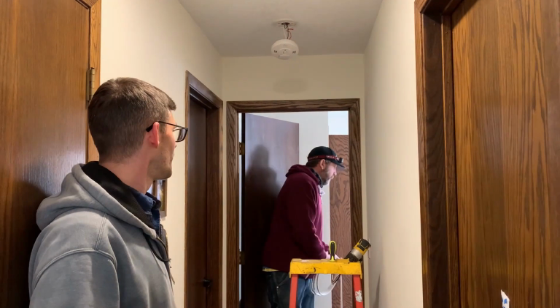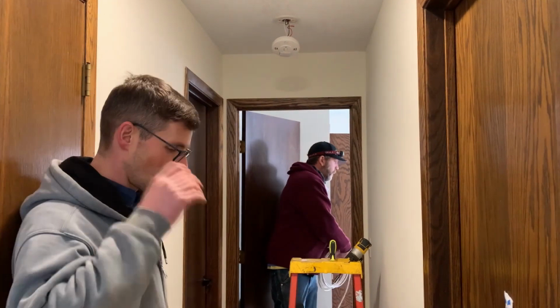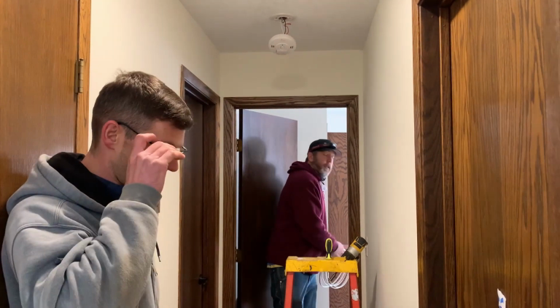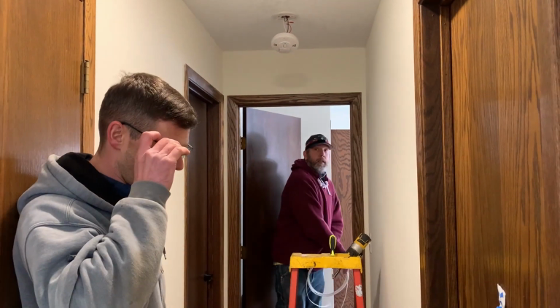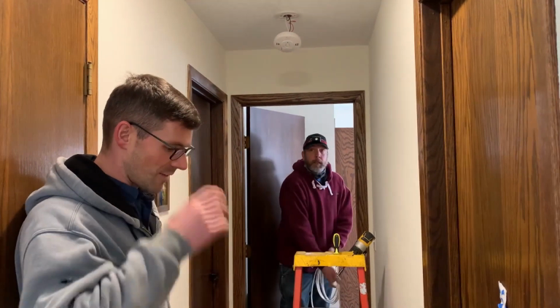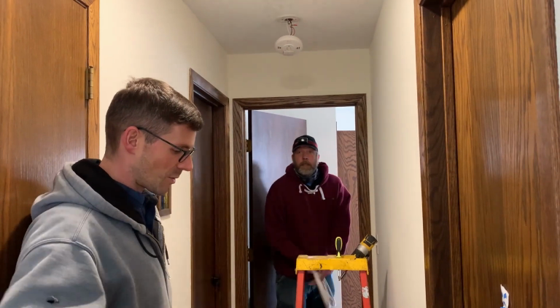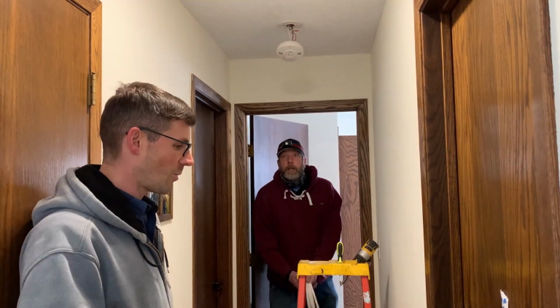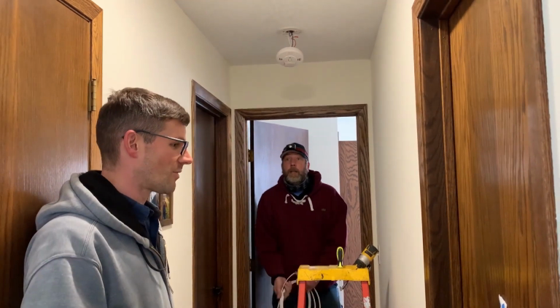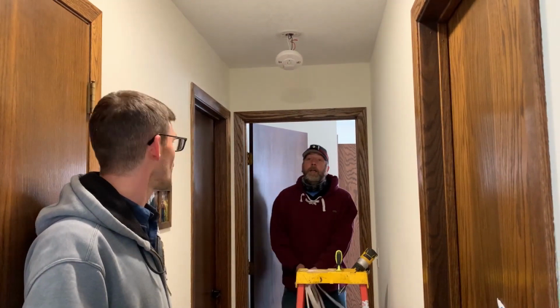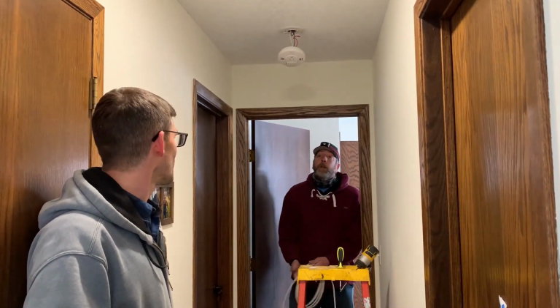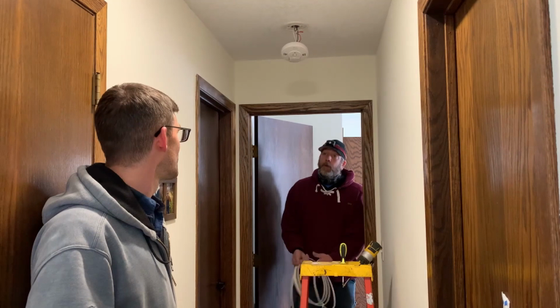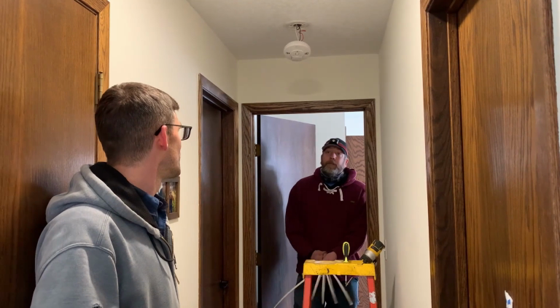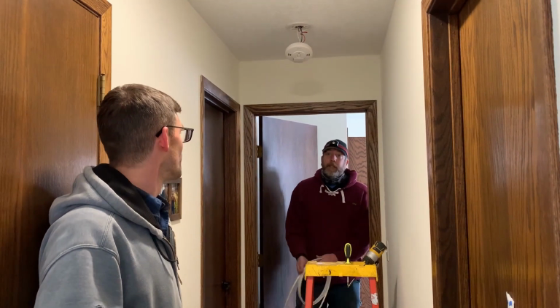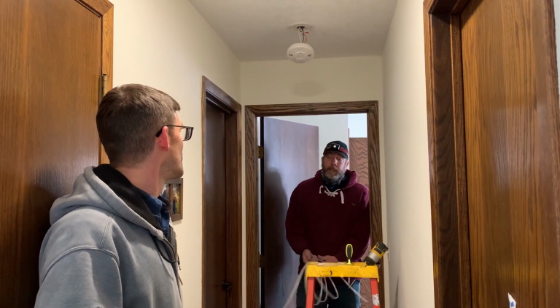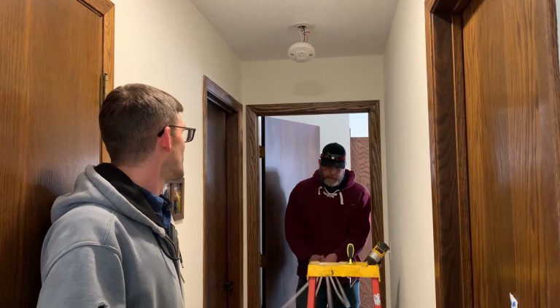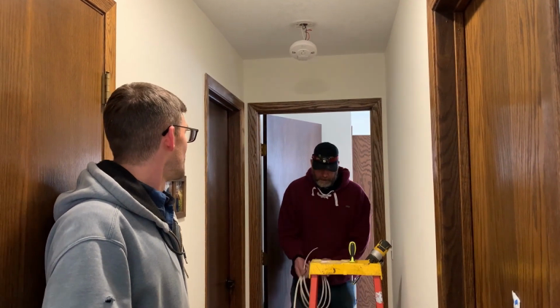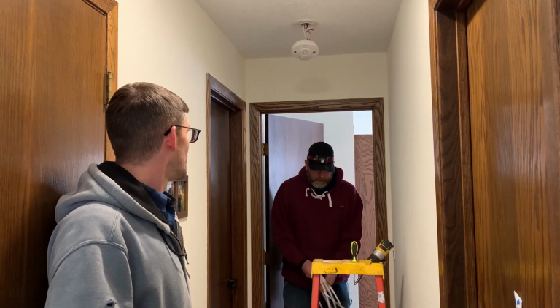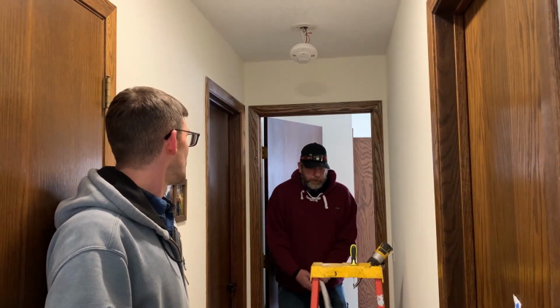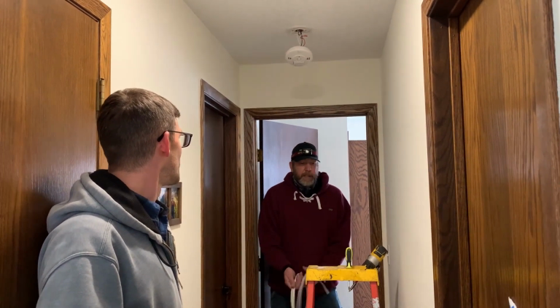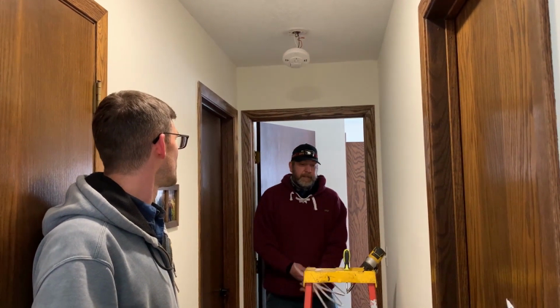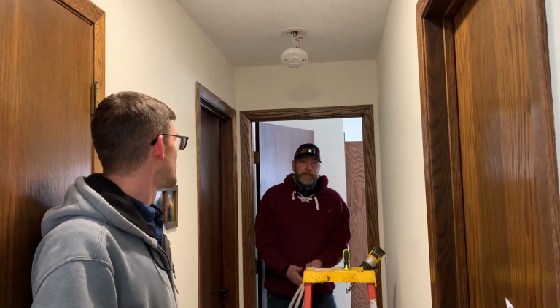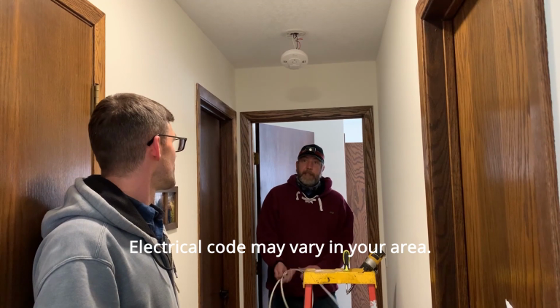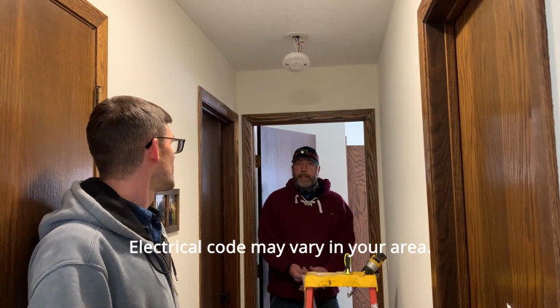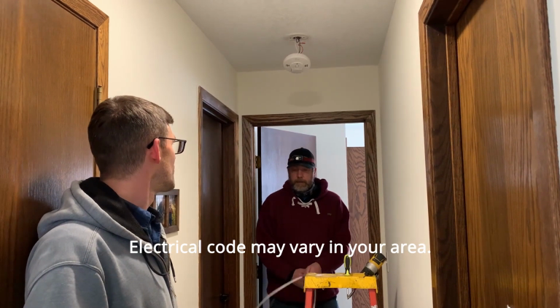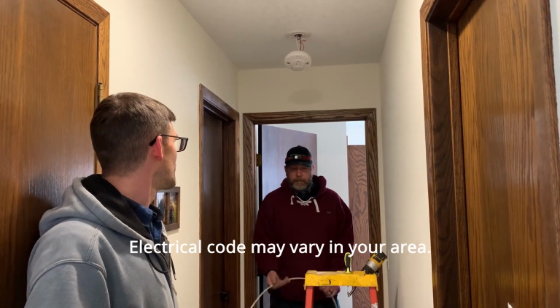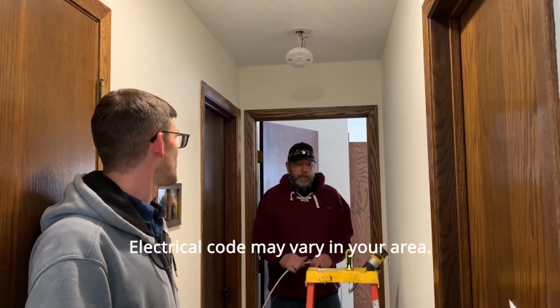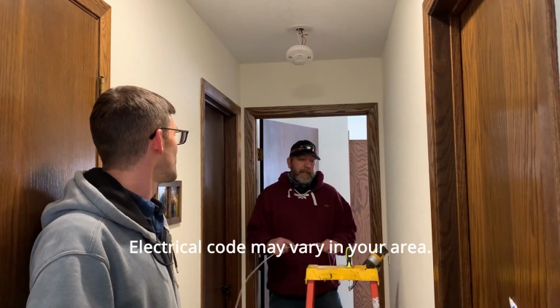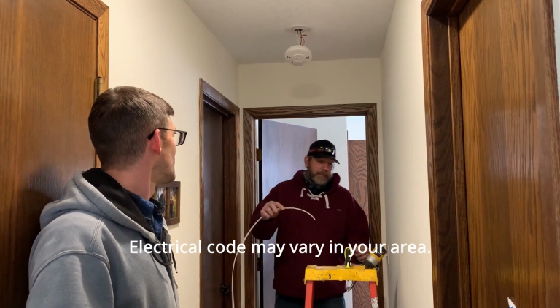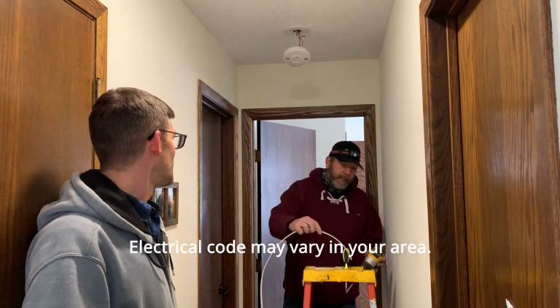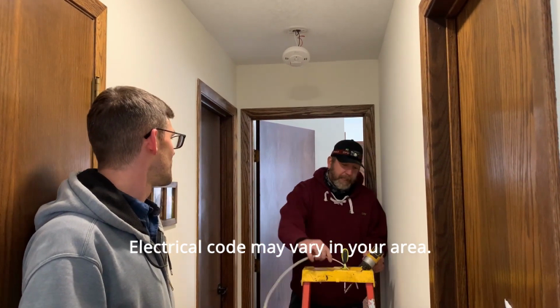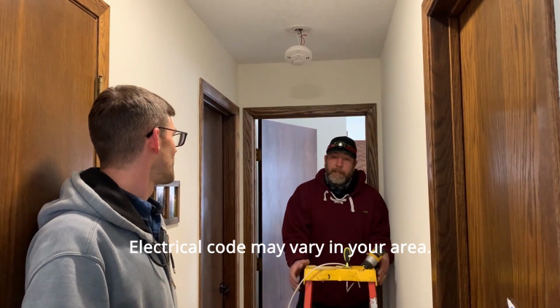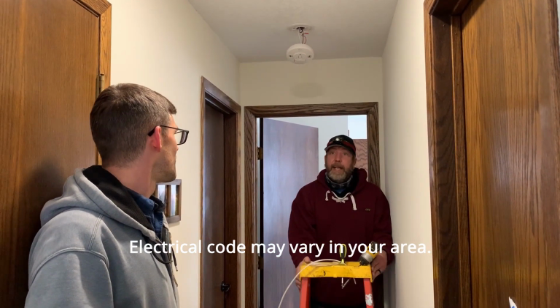I noticed when you do it in the garage, Brad, that typically you pull power off the garage door opener outlet. Right — and new code requires it to be GFCI protected in the attic, so we'll be adding the GFCI protected outlet in the attic.